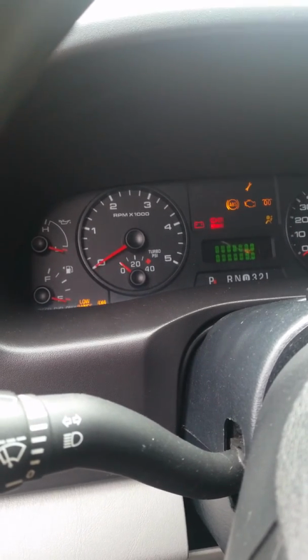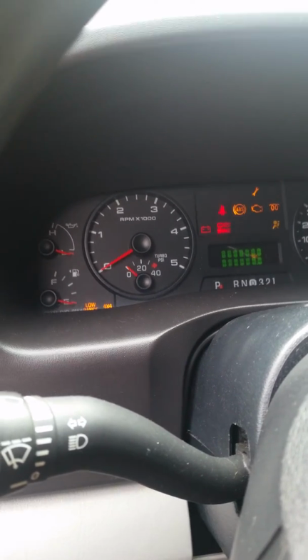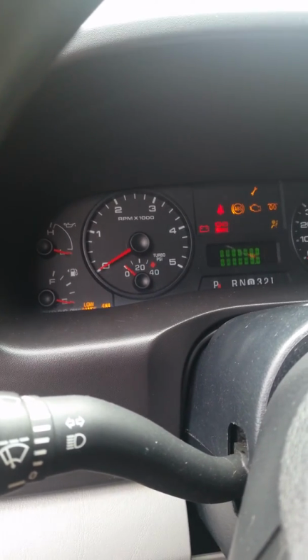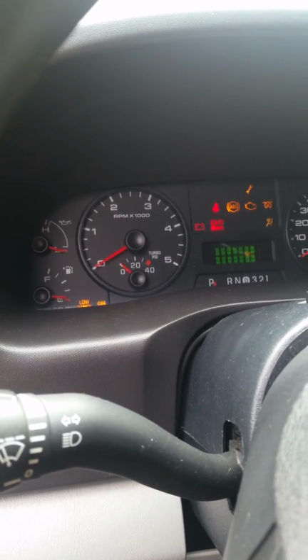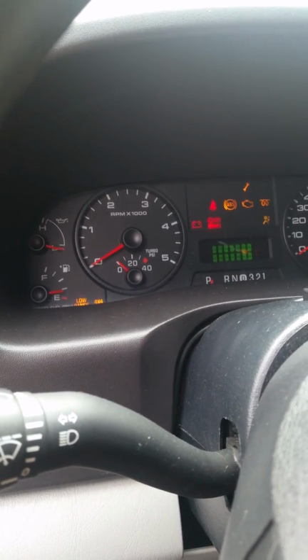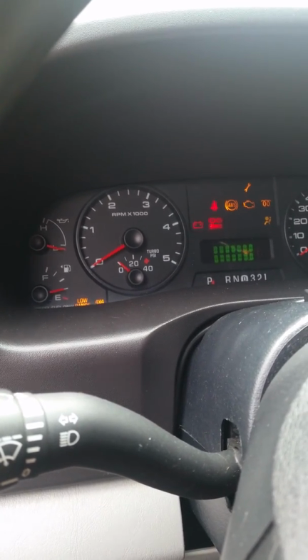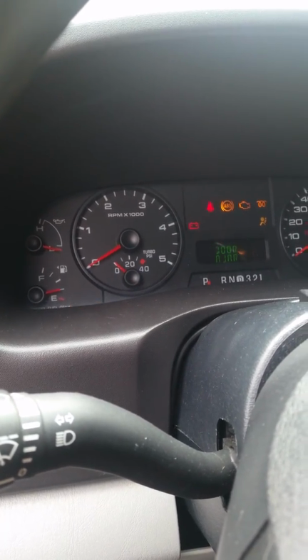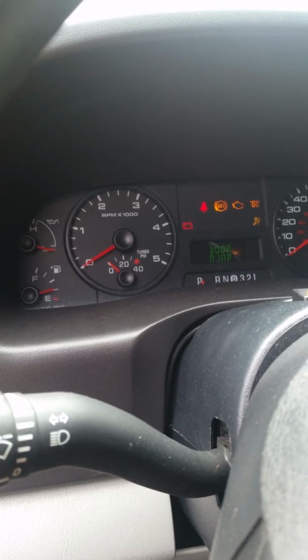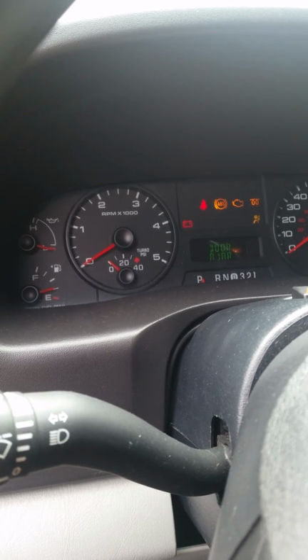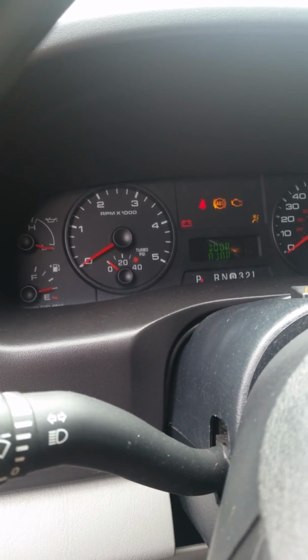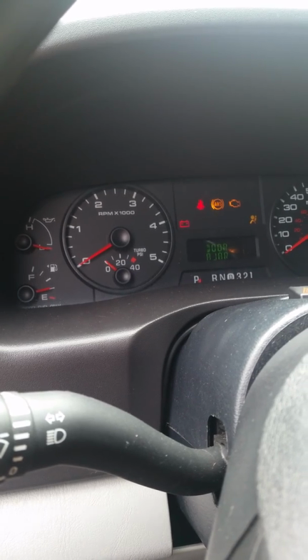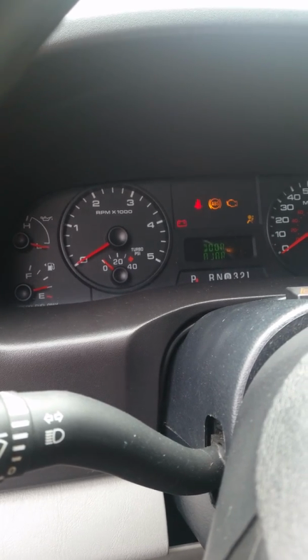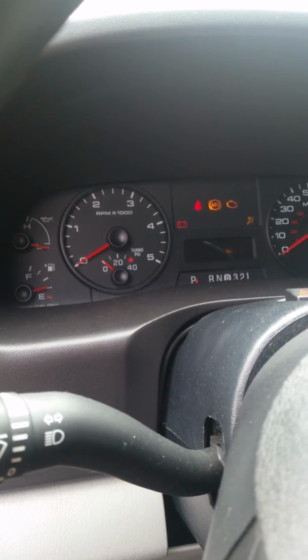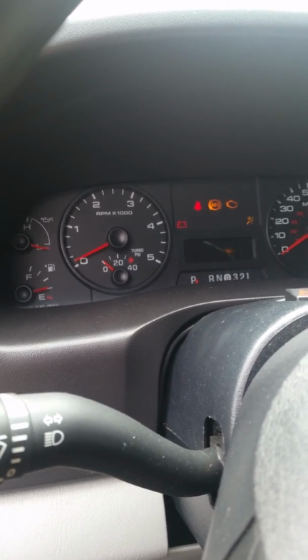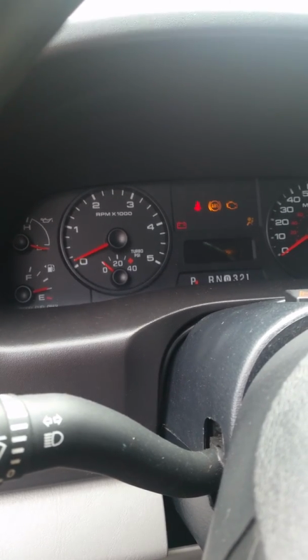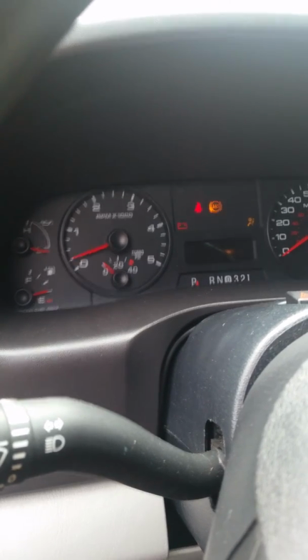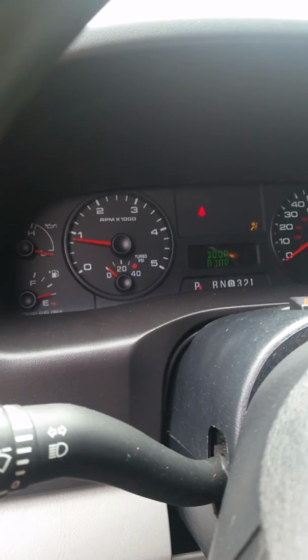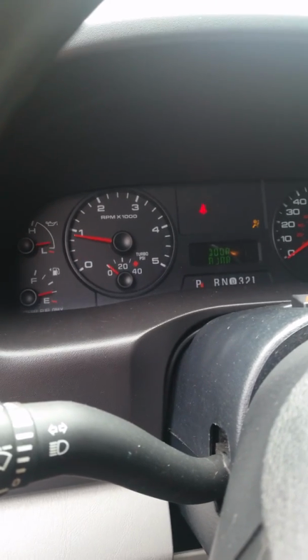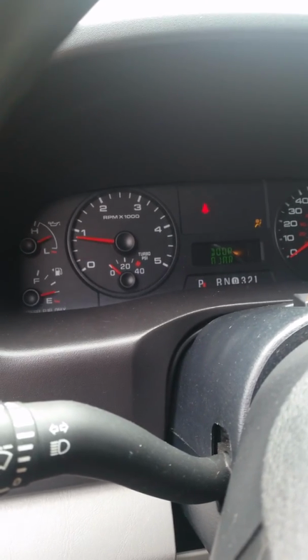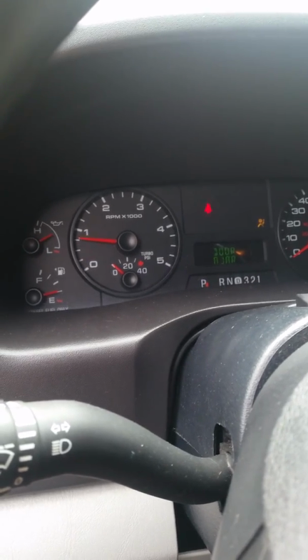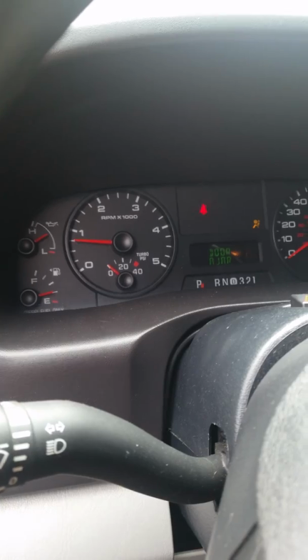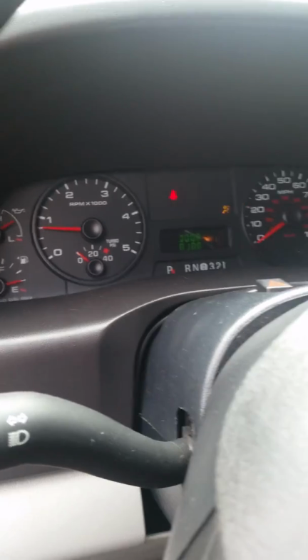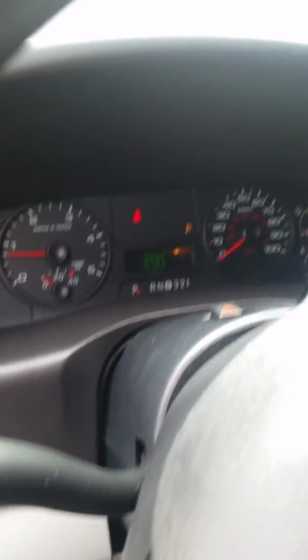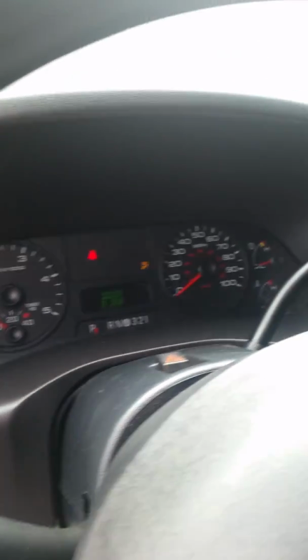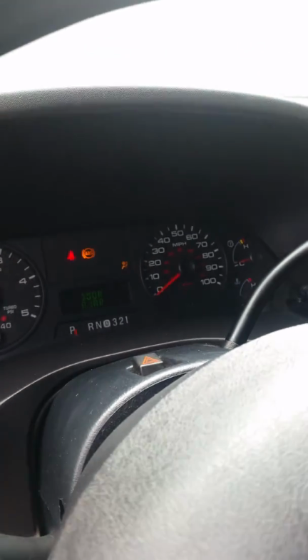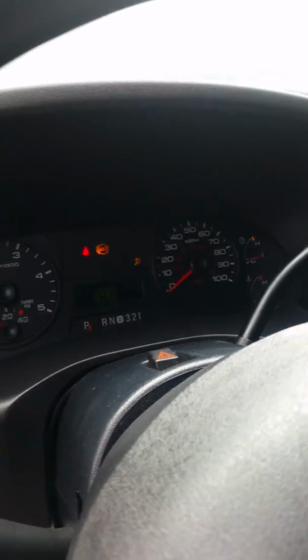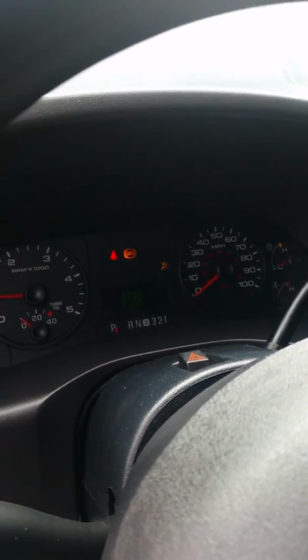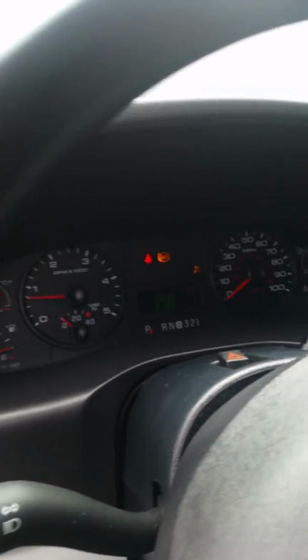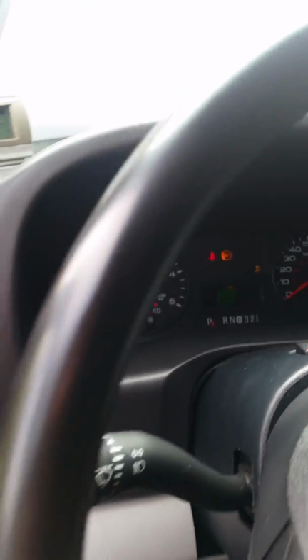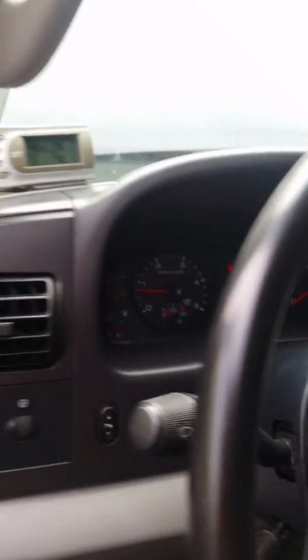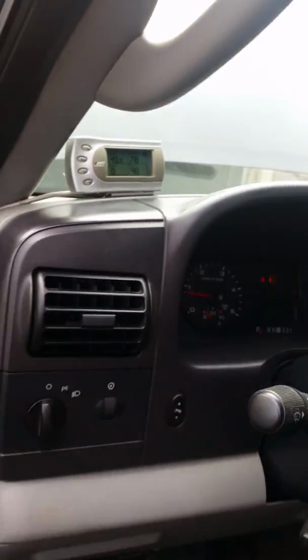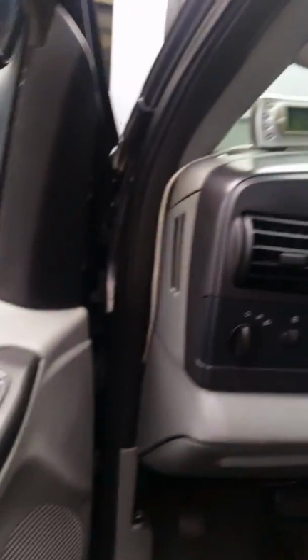It starts kind of hard, takes a little bit, then it fires up. The only thing on has an ABS light on for a wheel speed sensor.